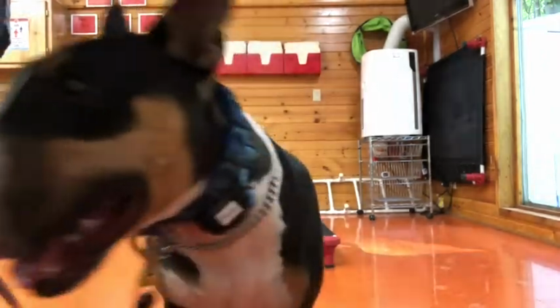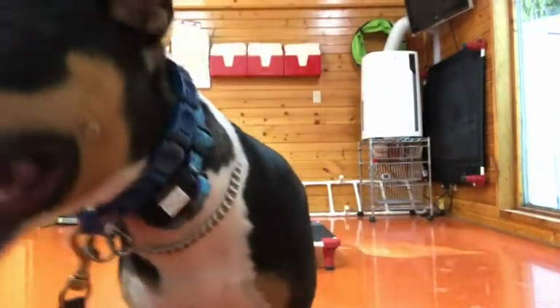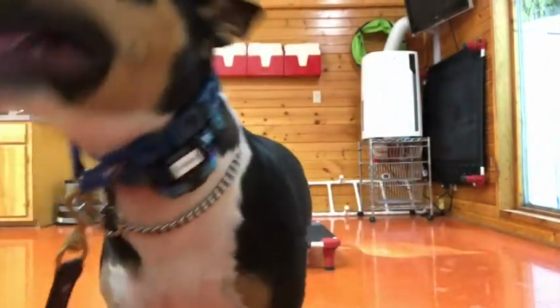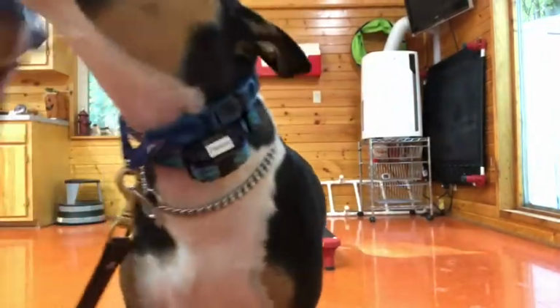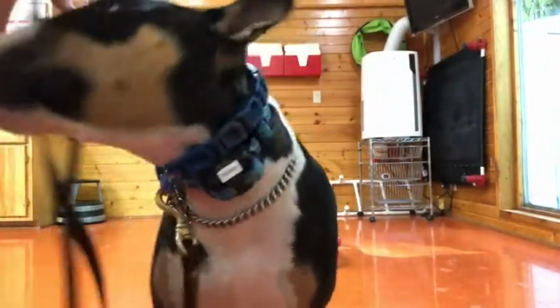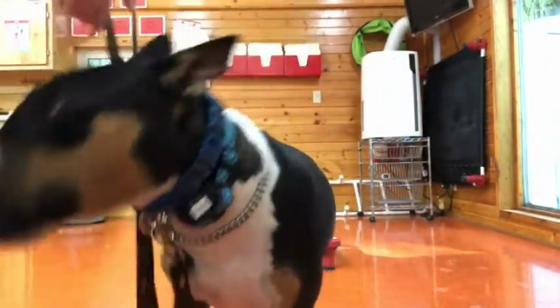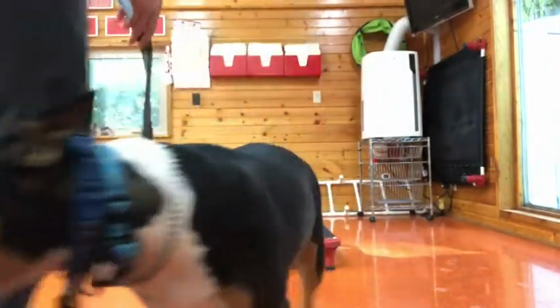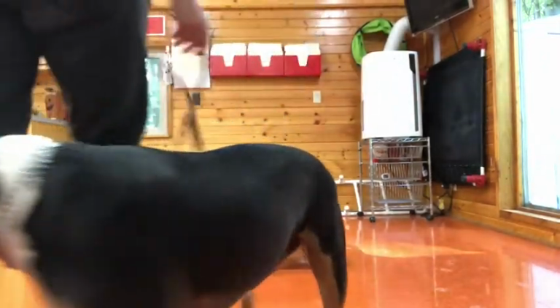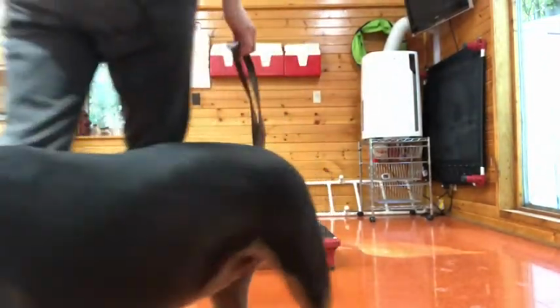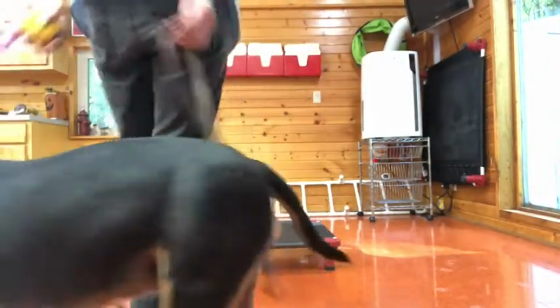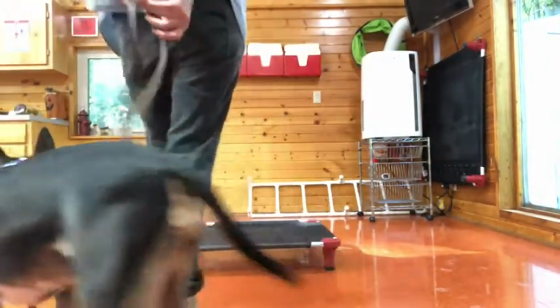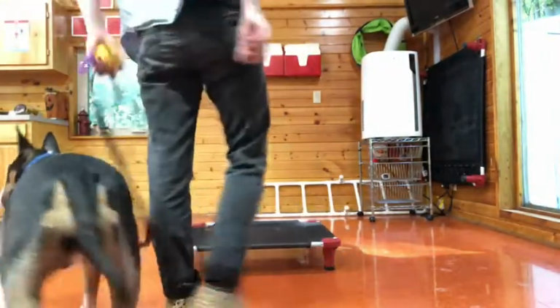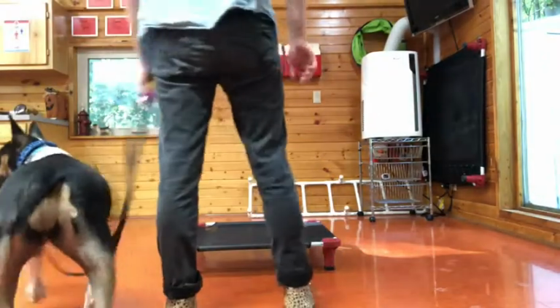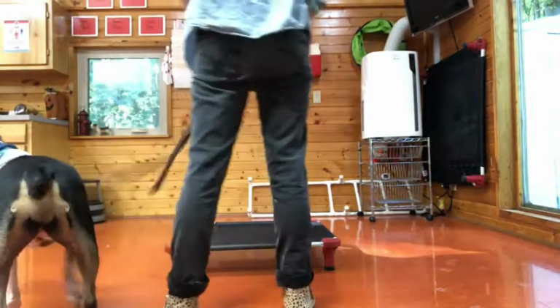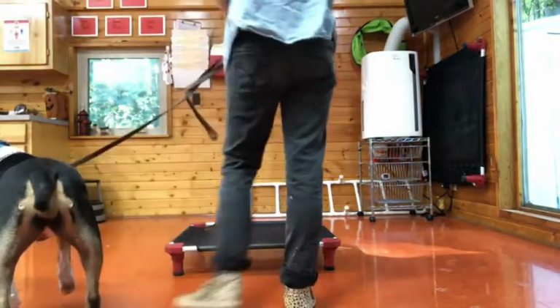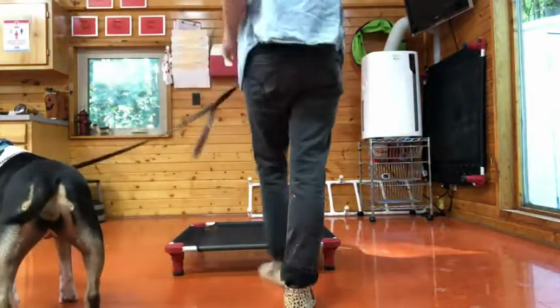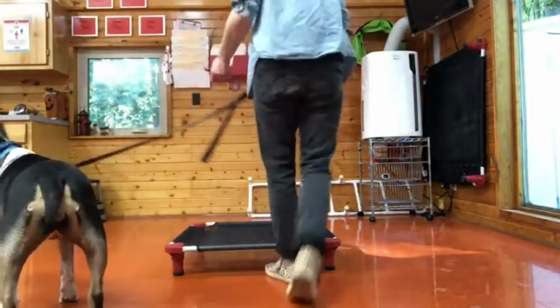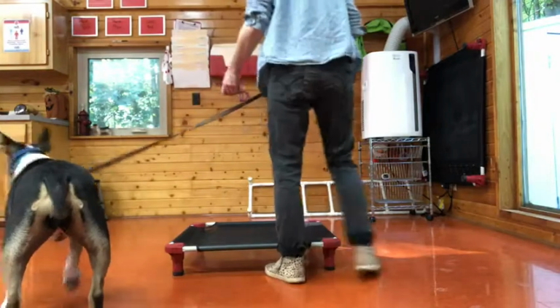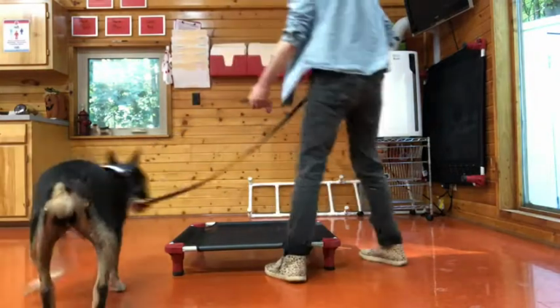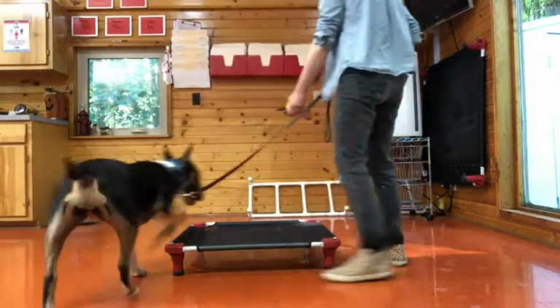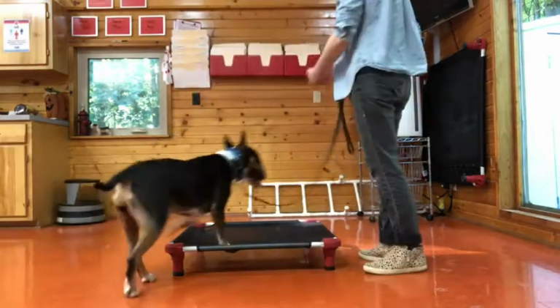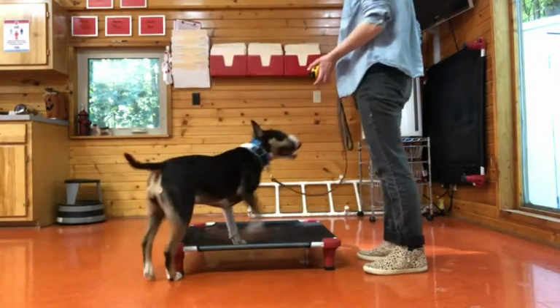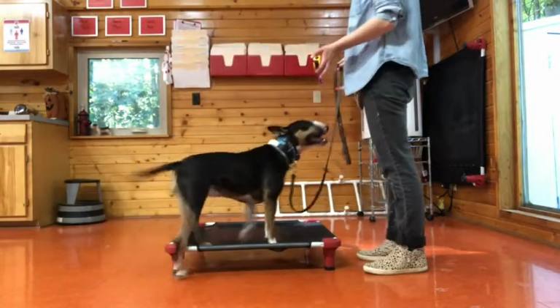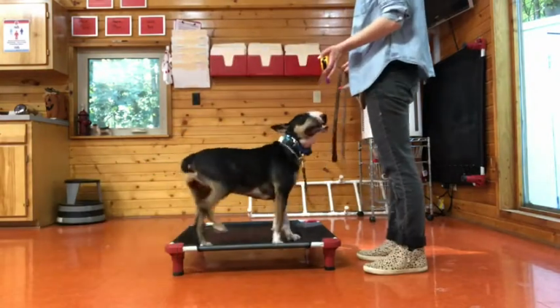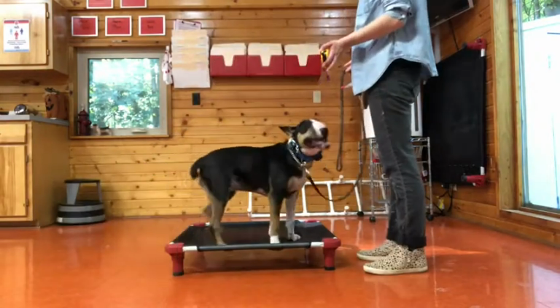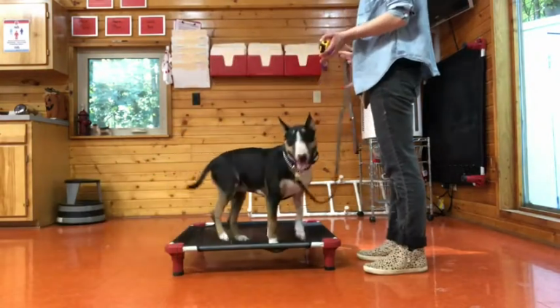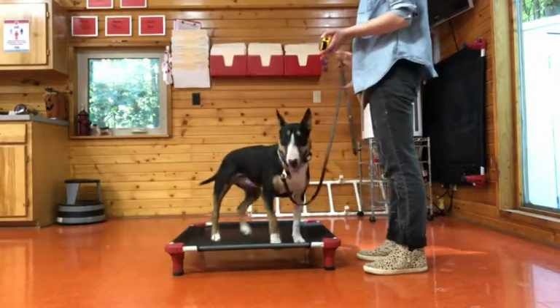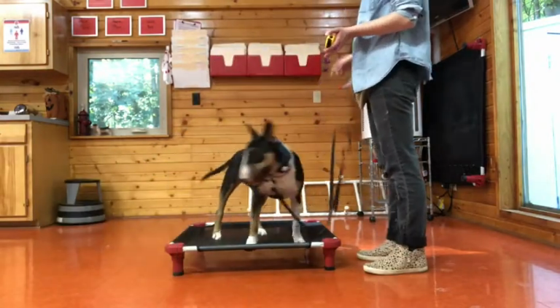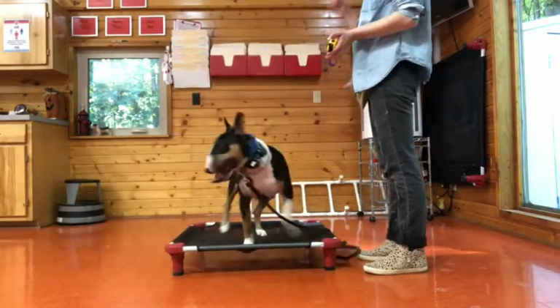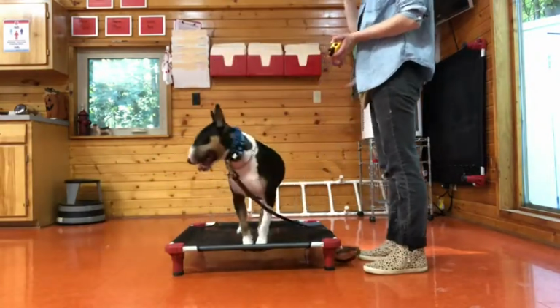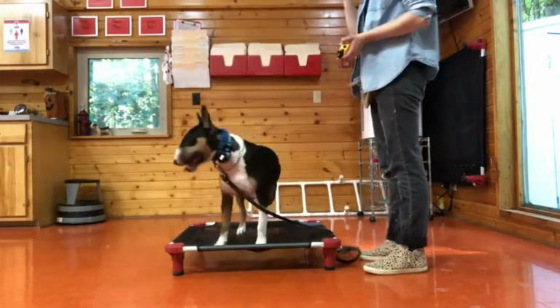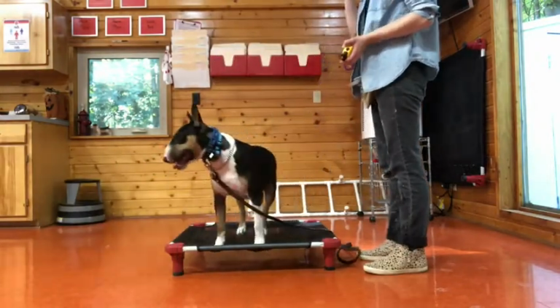All right, are you ready? Let's do some Mom and Dad. What are we doing today? Yeah, you did it! Good girl.